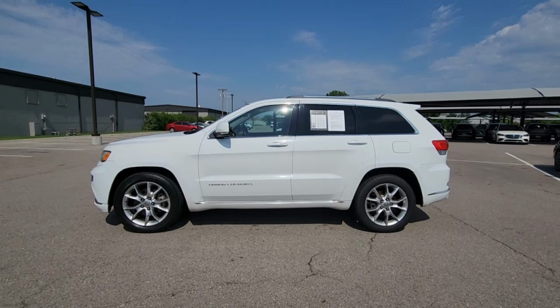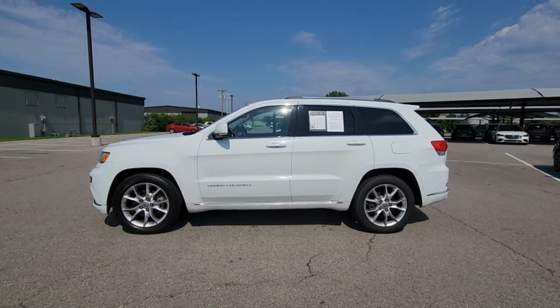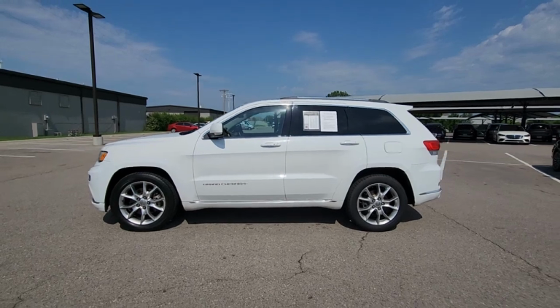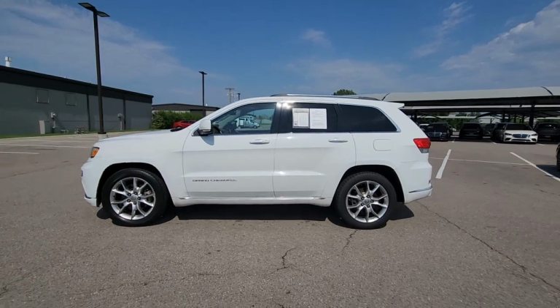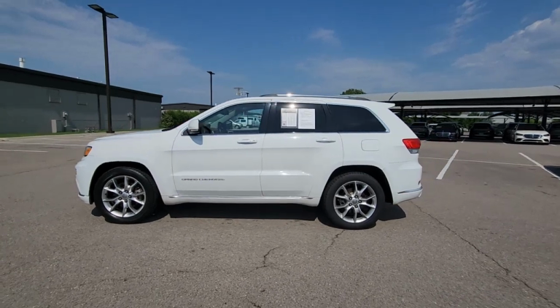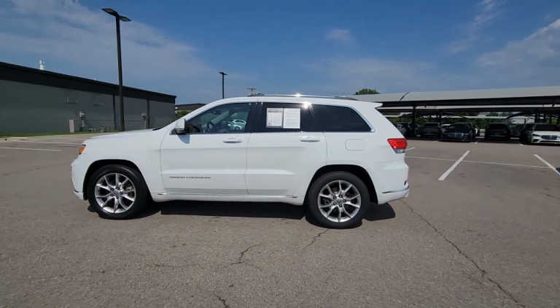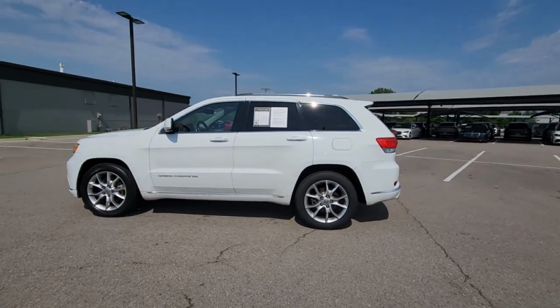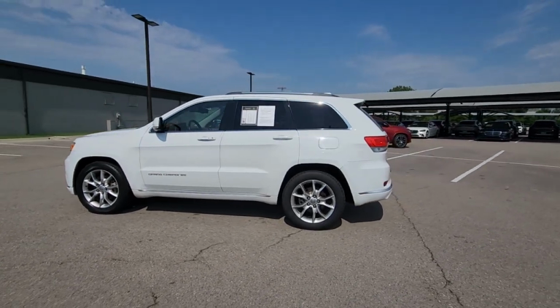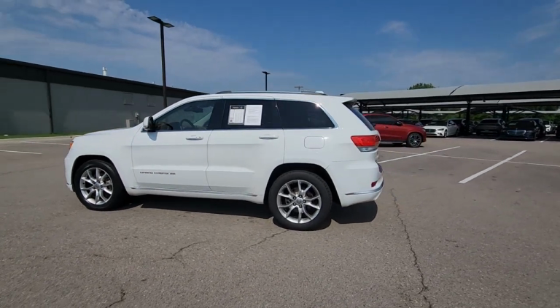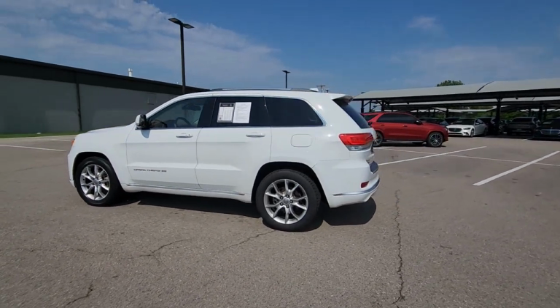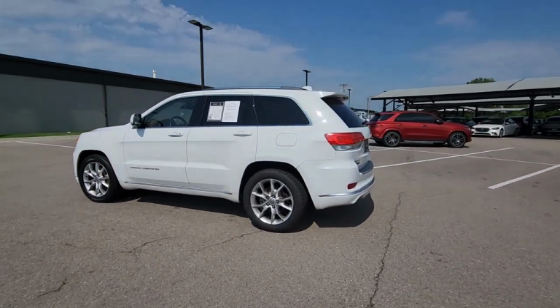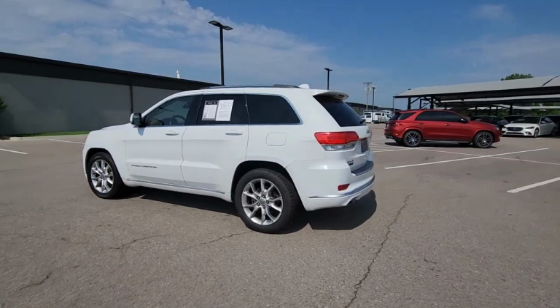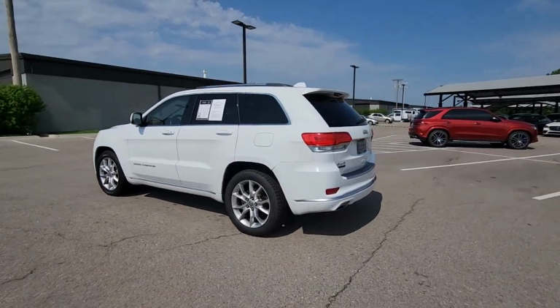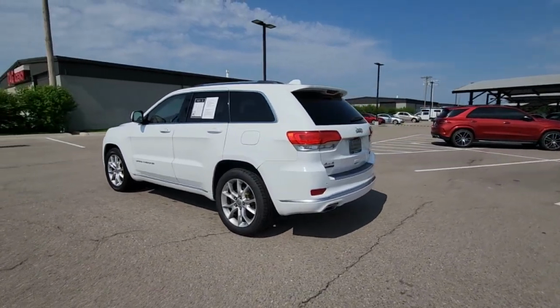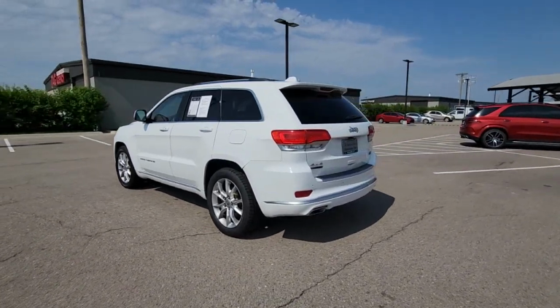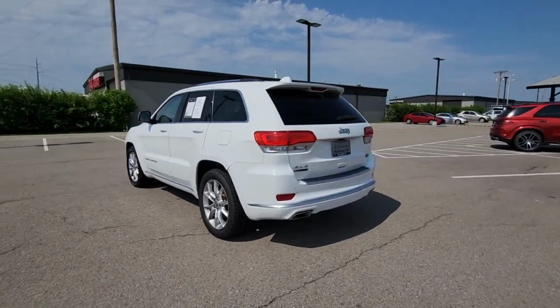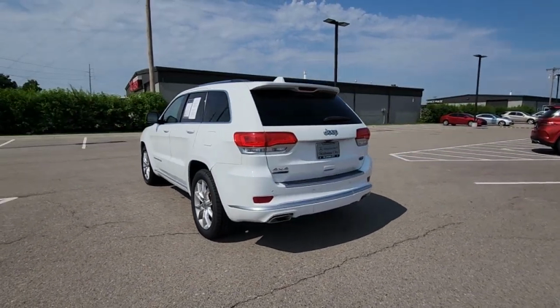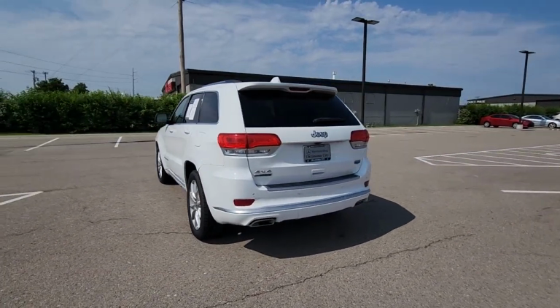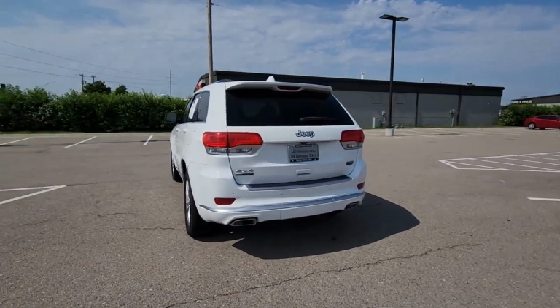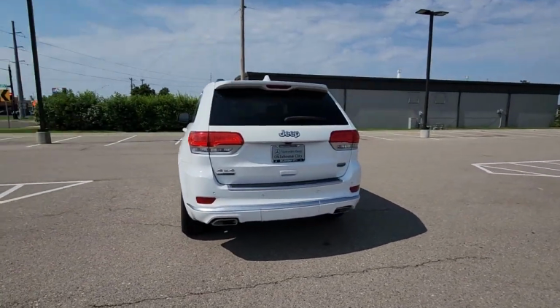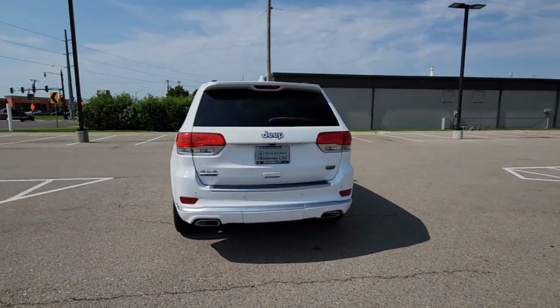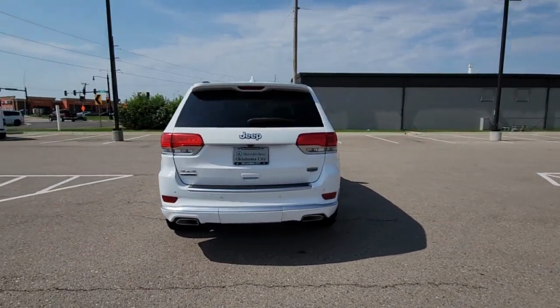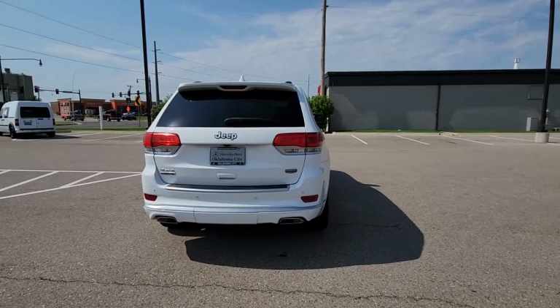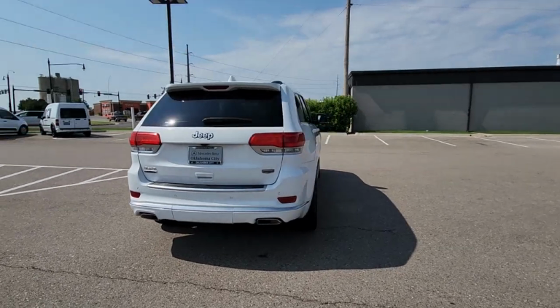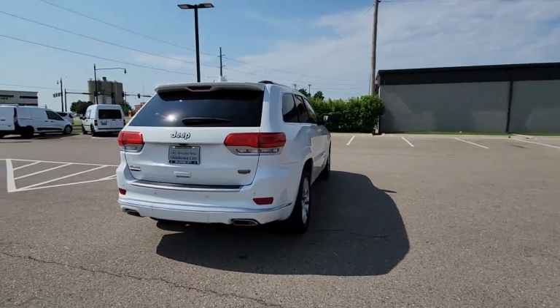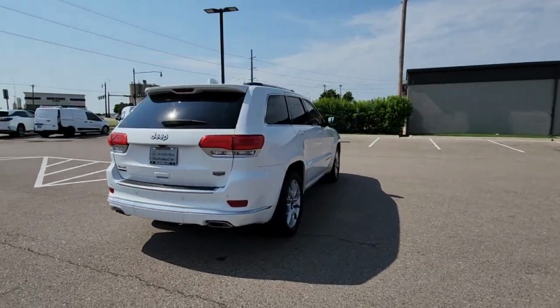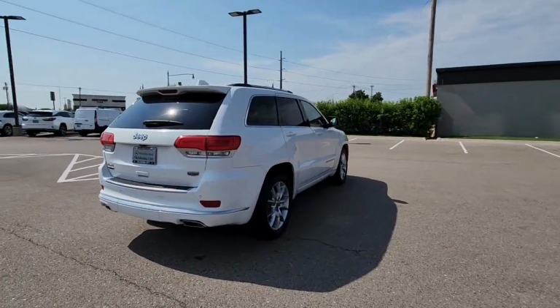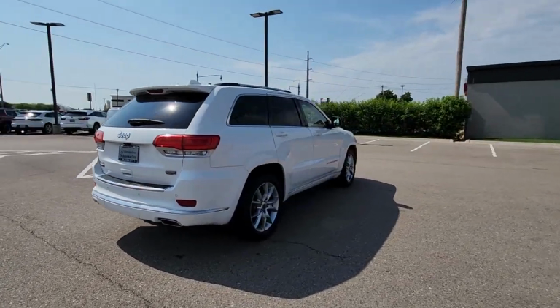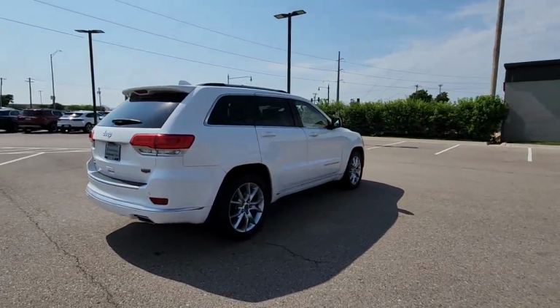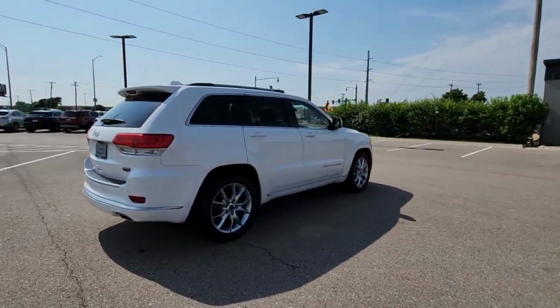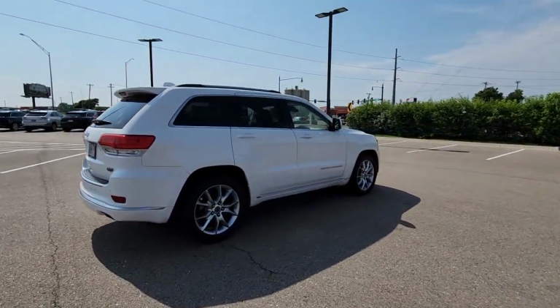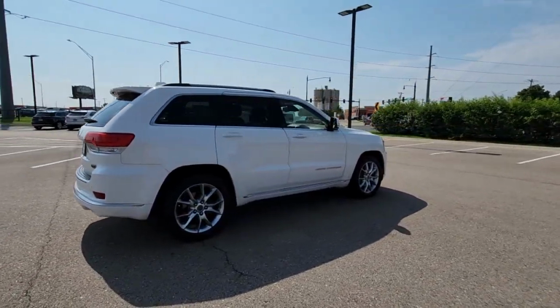You just found the 2015 Jeep Grand Cherokee. With less than 200,000 miles on the odometer, this vehicle stands out from the rest. Answer the call to adventure in refined luxury in the Grand Cherokee.